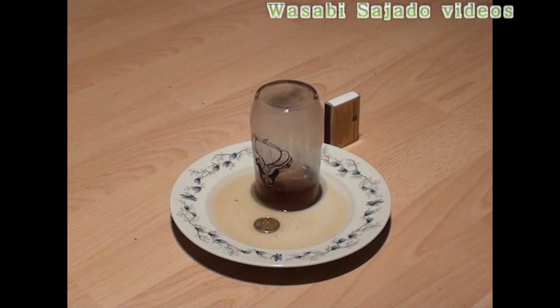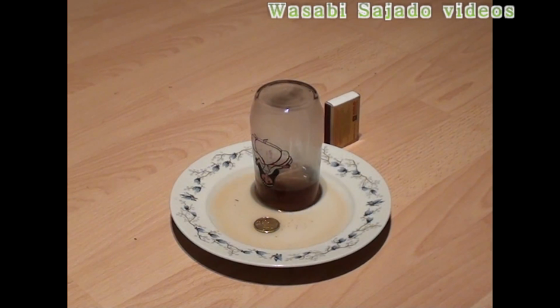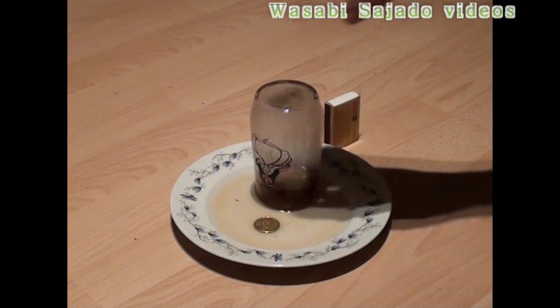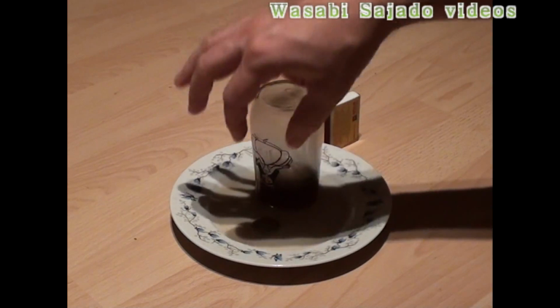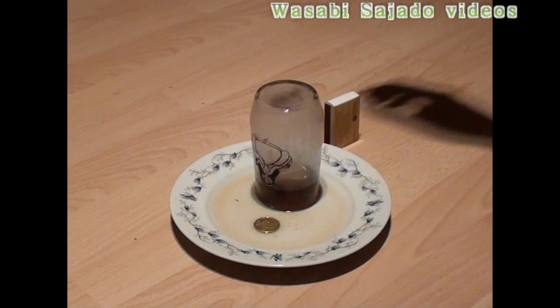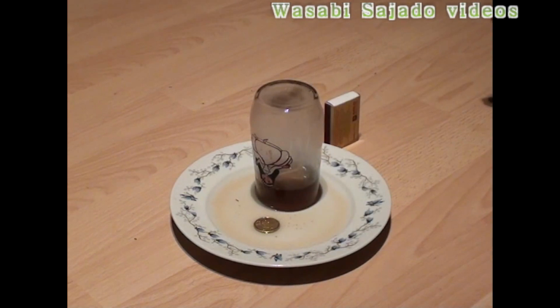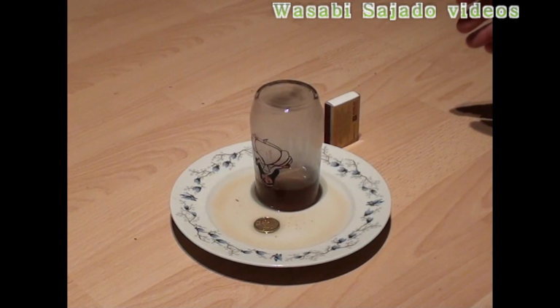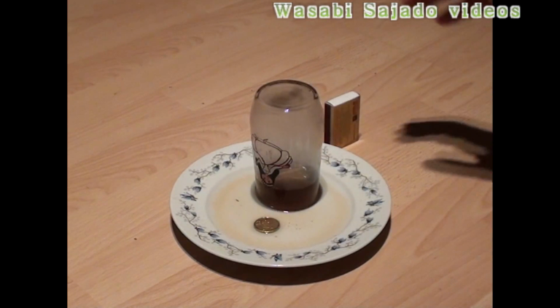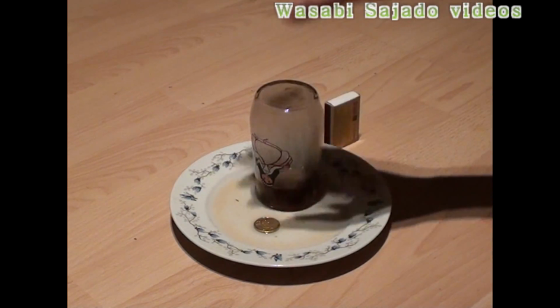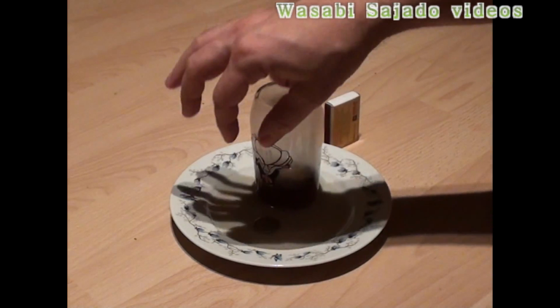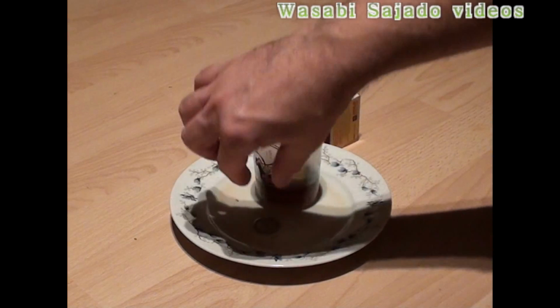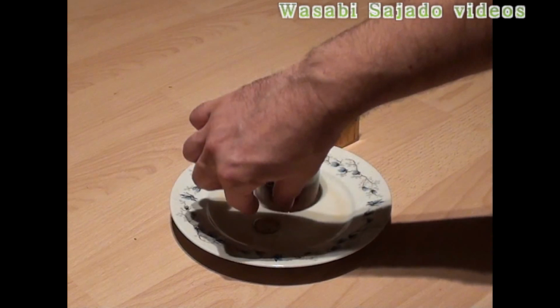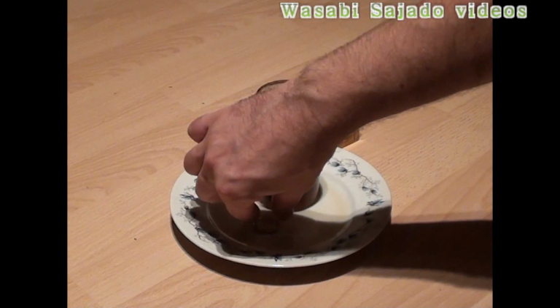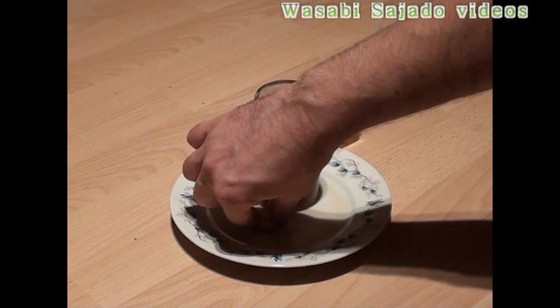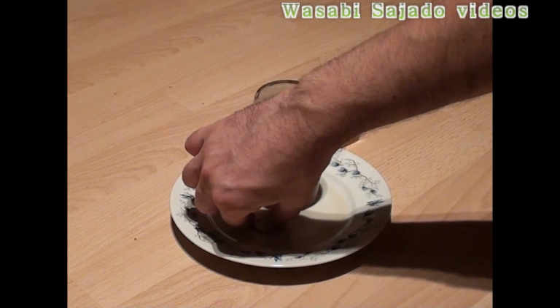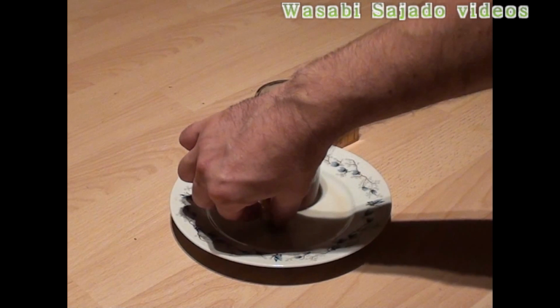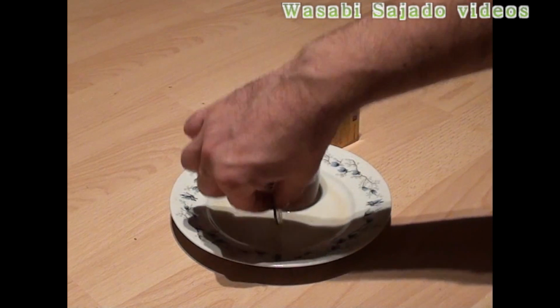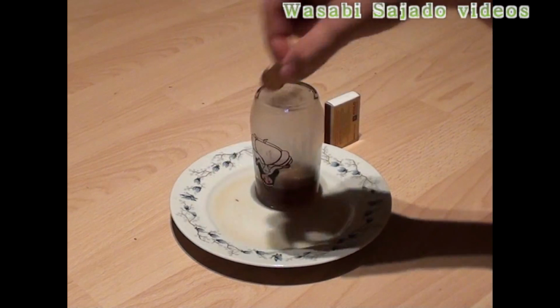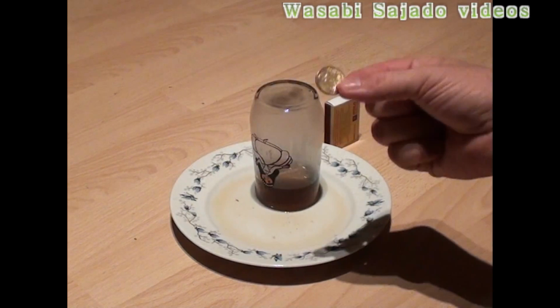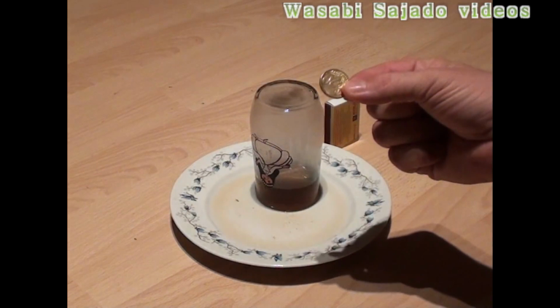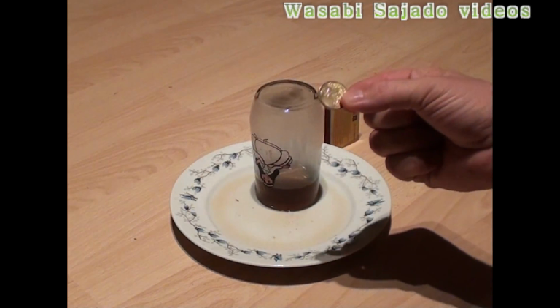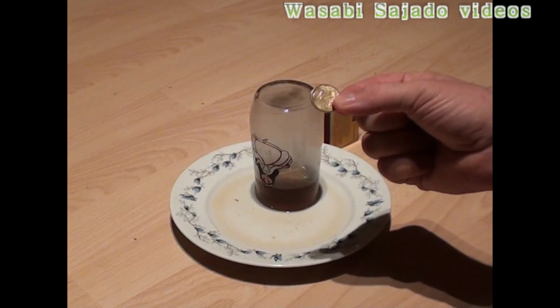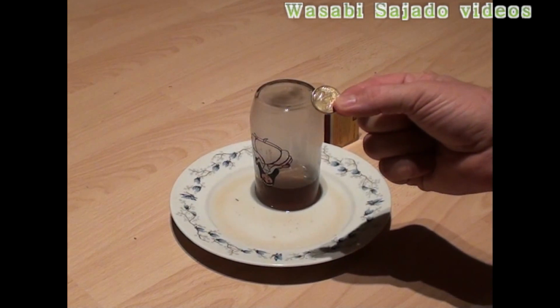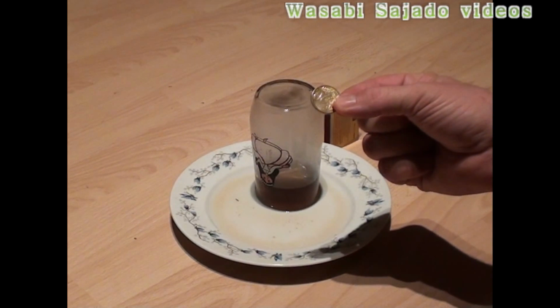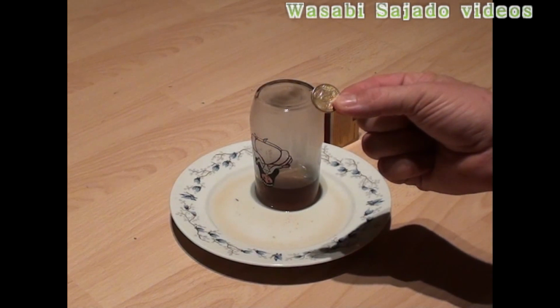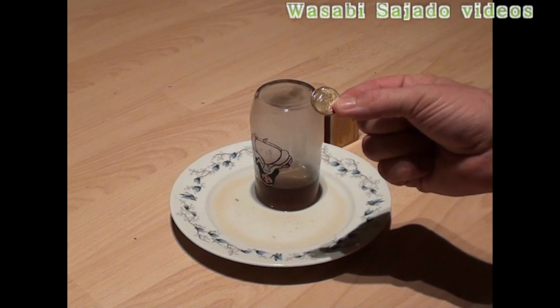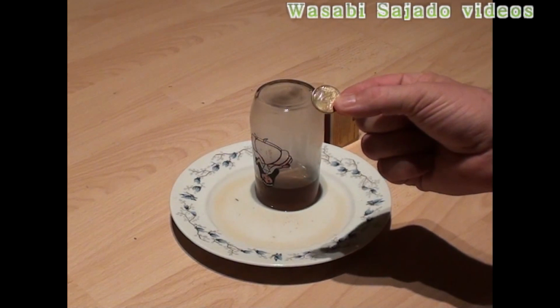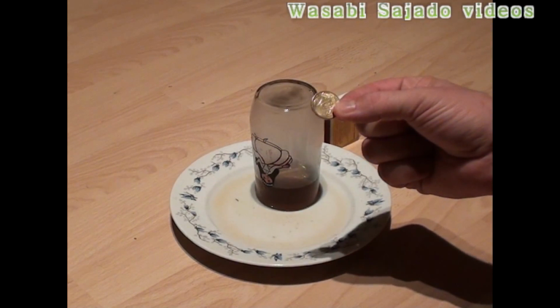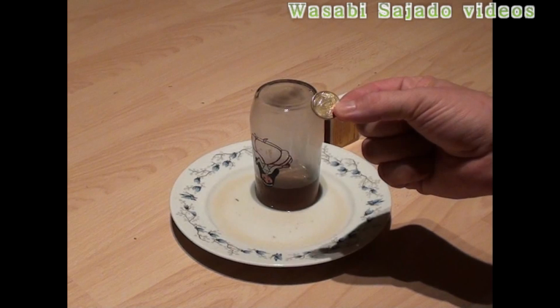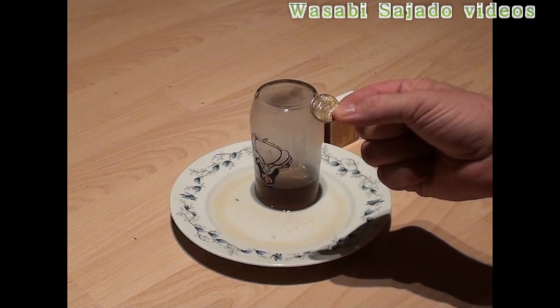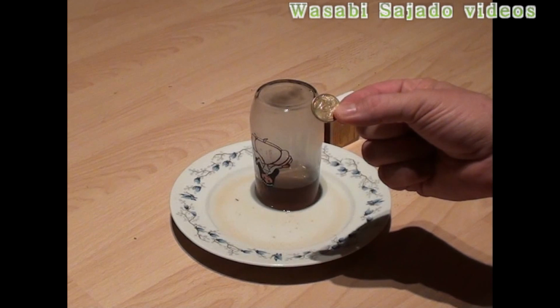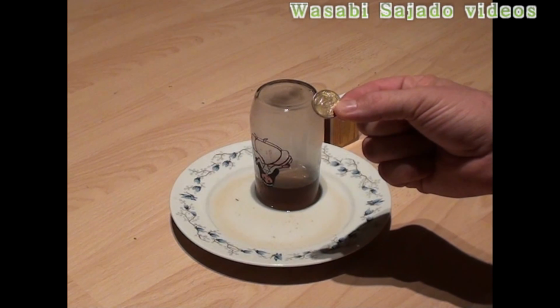You can see now I can take simply and very easily the coin out of the plate without having my fingers wet. What do you think? Why is it like that?